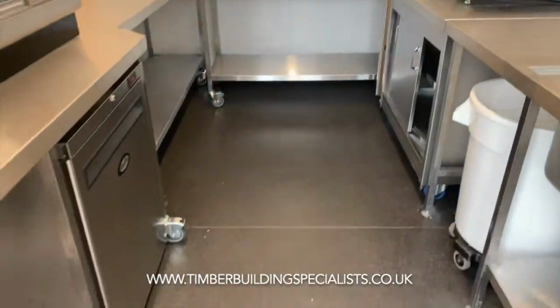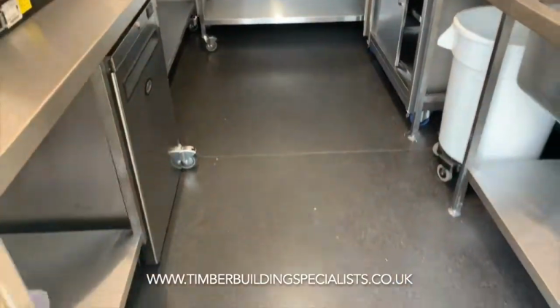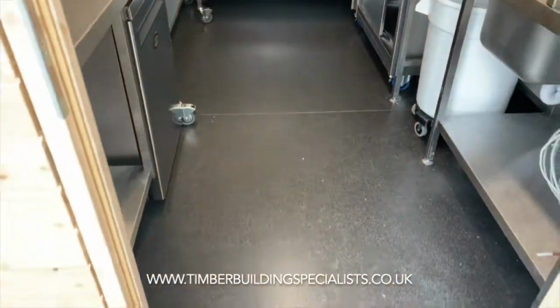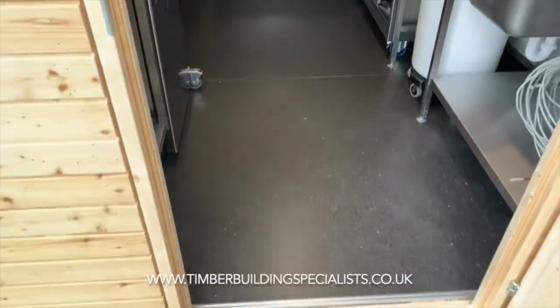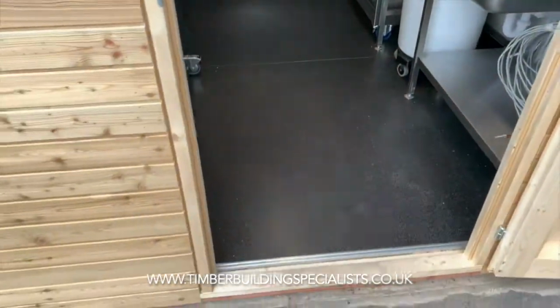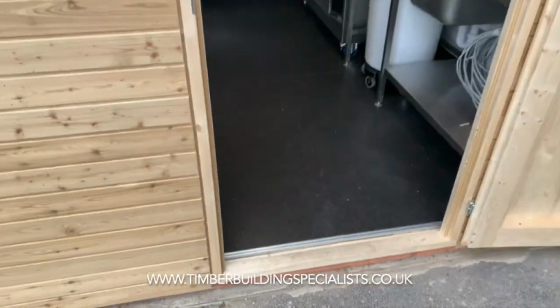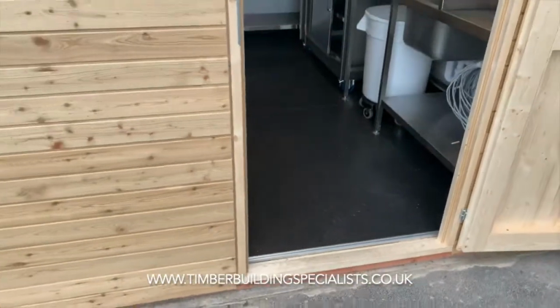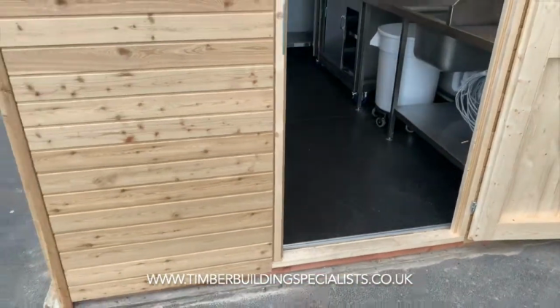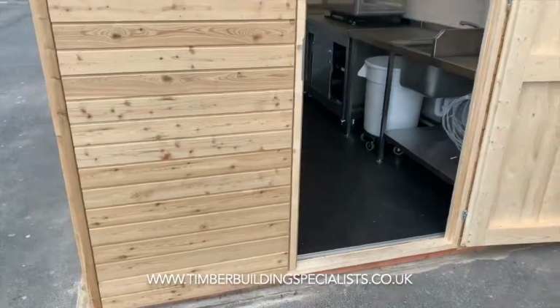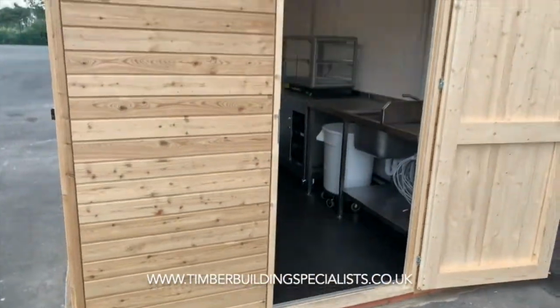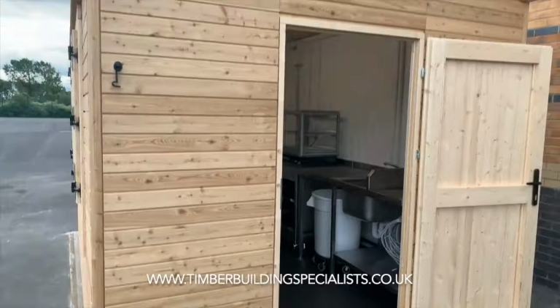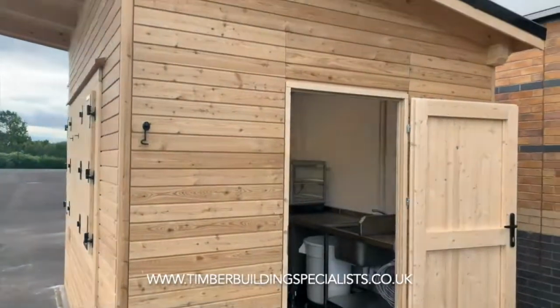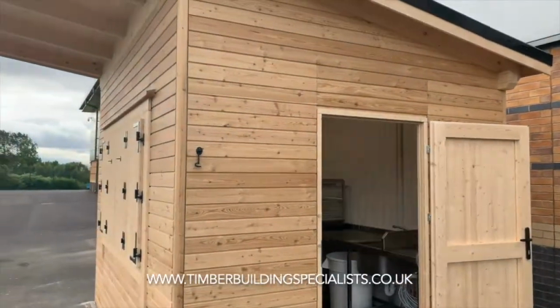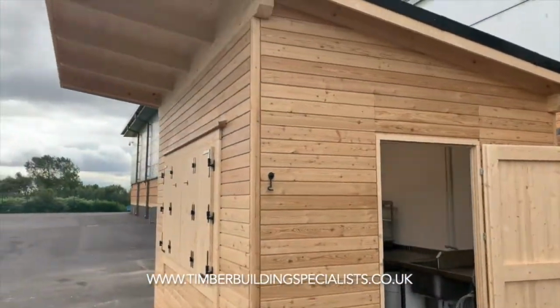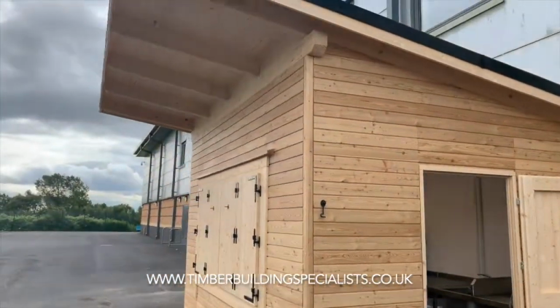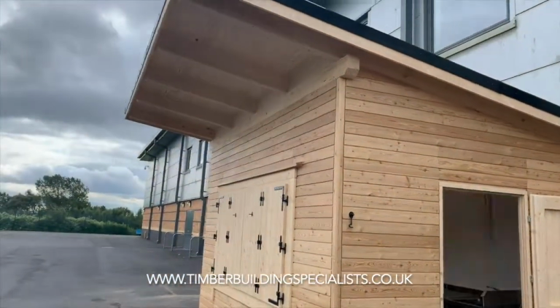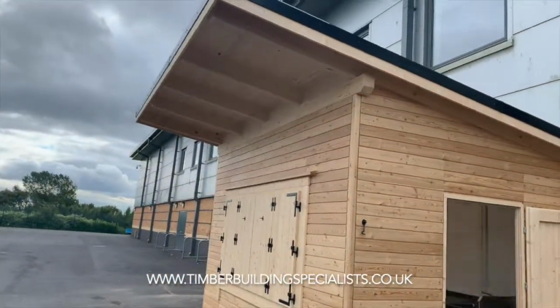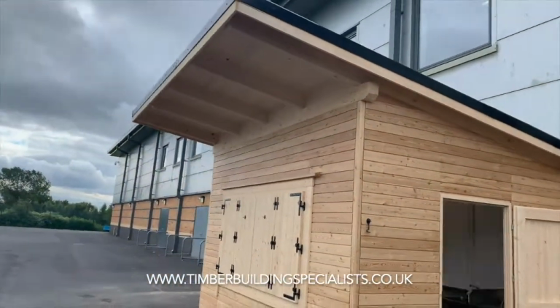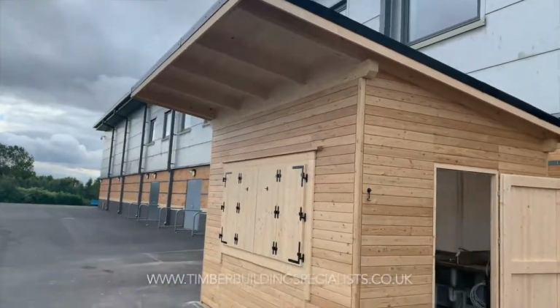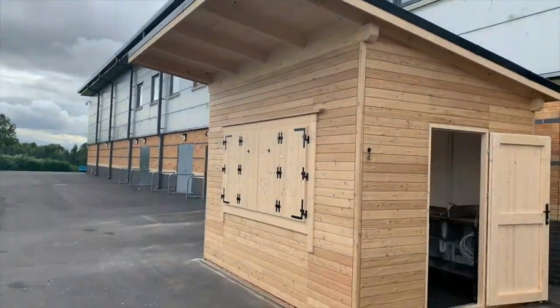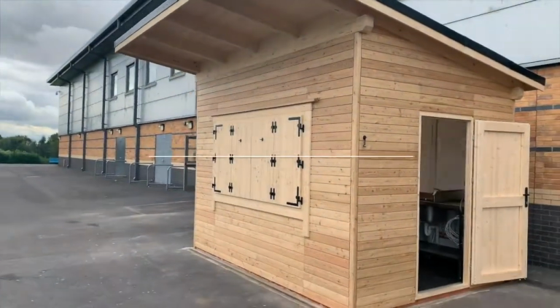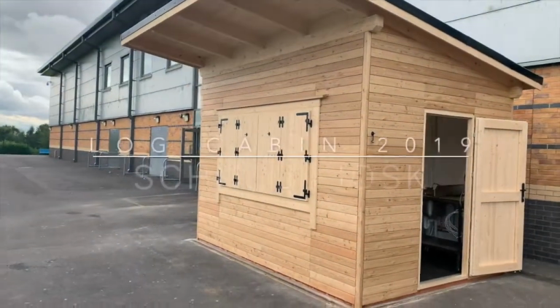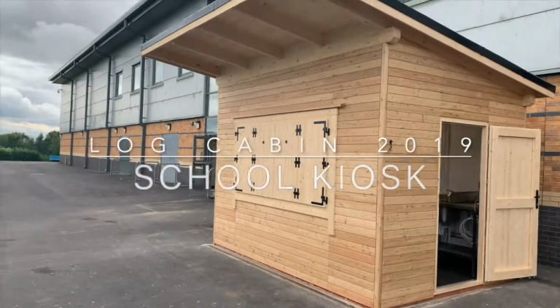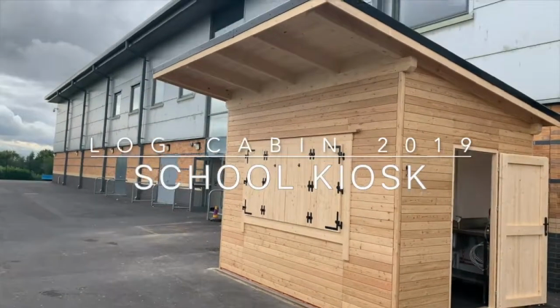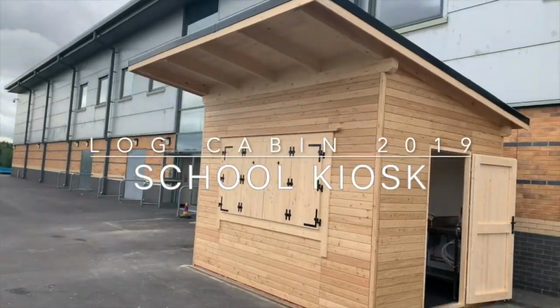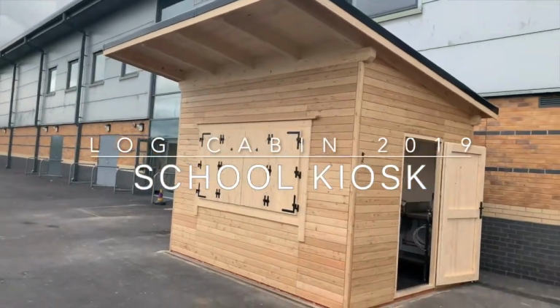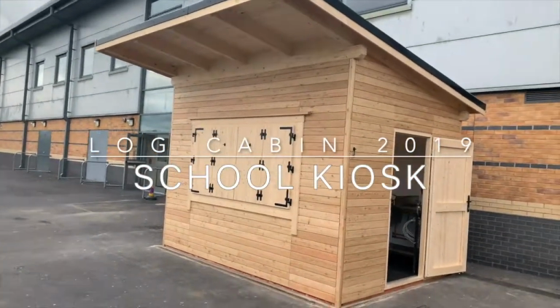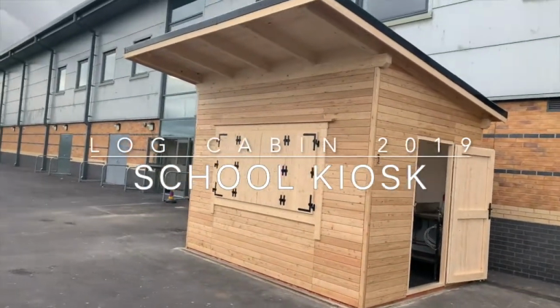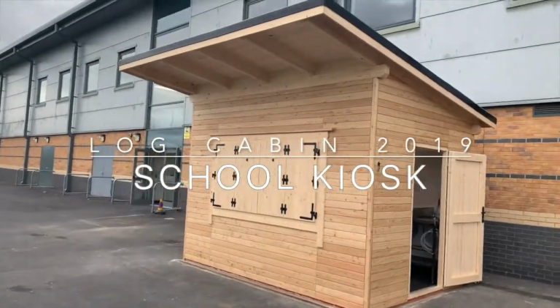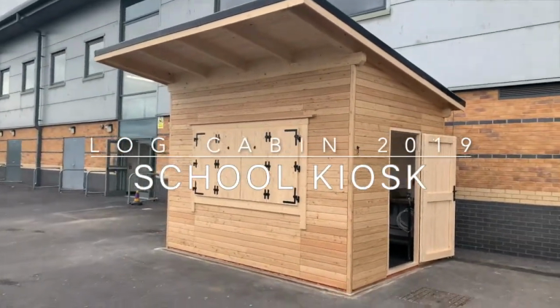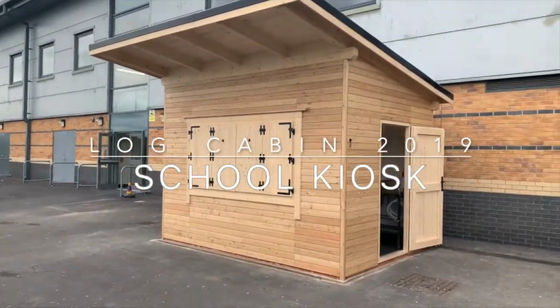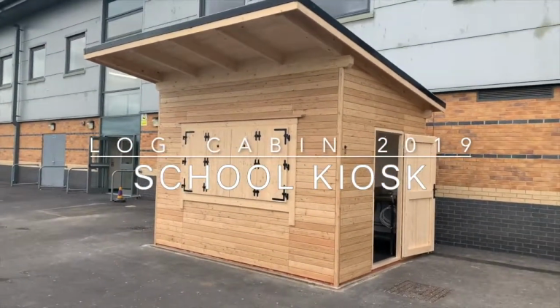This is another example of the type of work that we can offer you at Timber Building Specialists. We could also make a lovely bar area — we could change the design if needed. Another one from Timber Building Specialists.